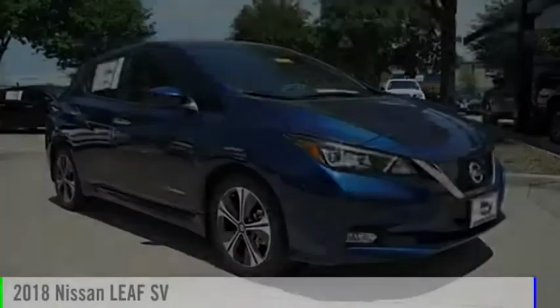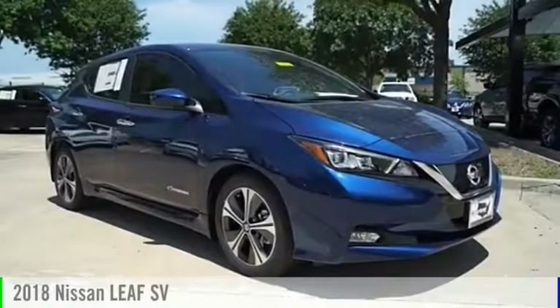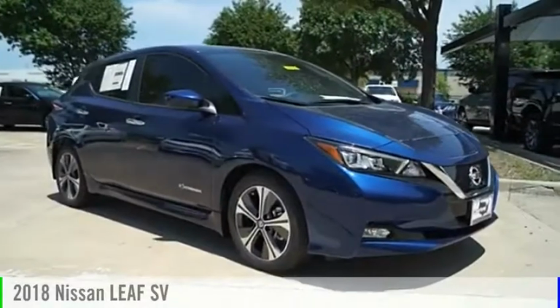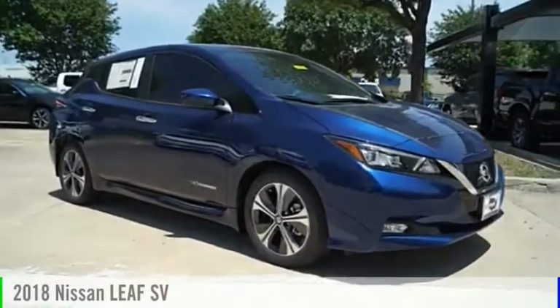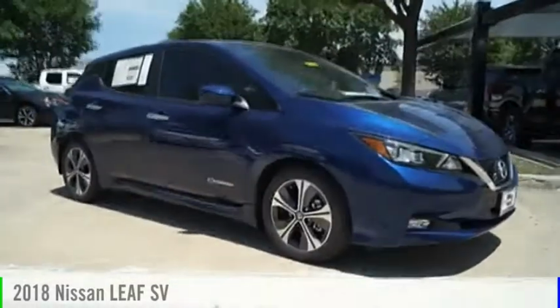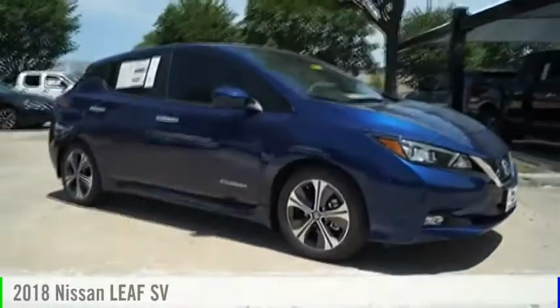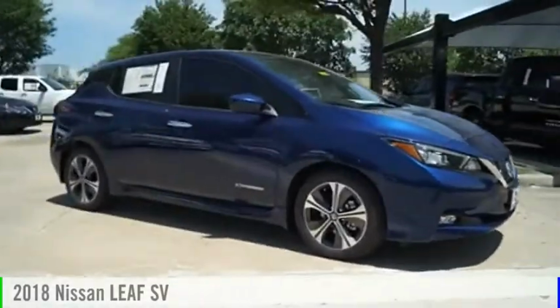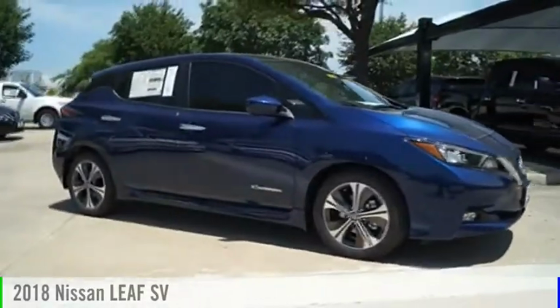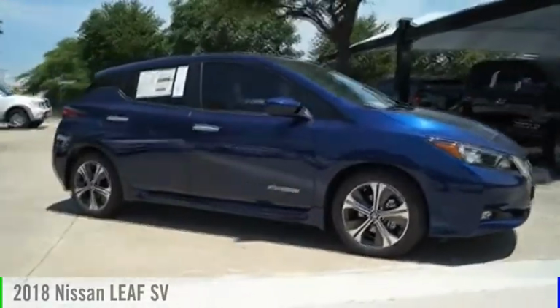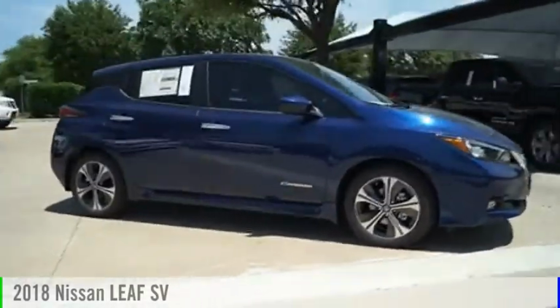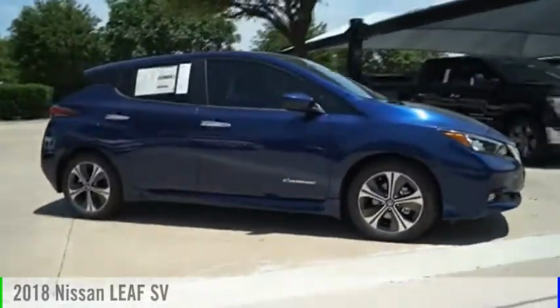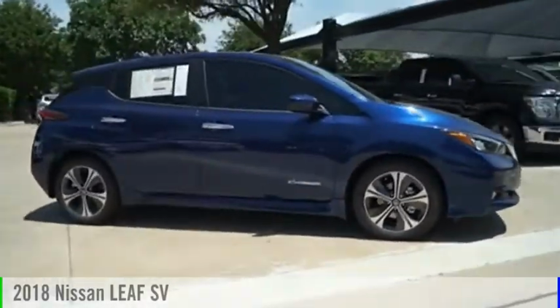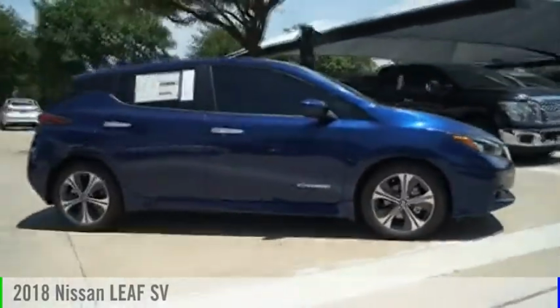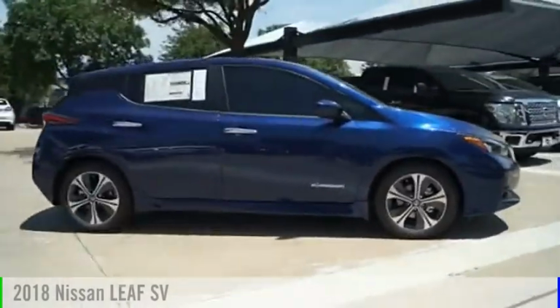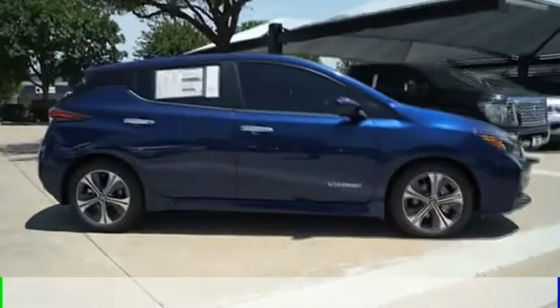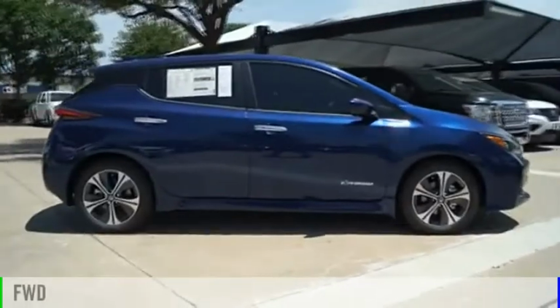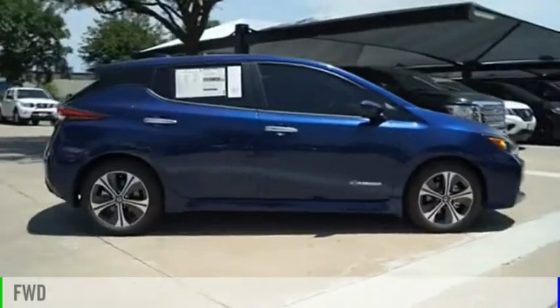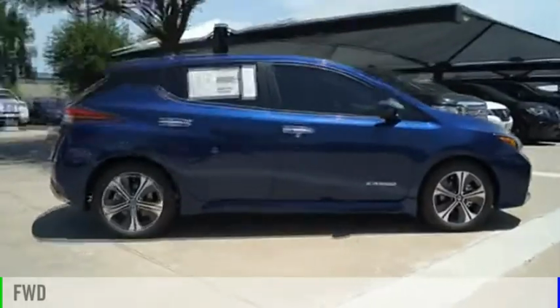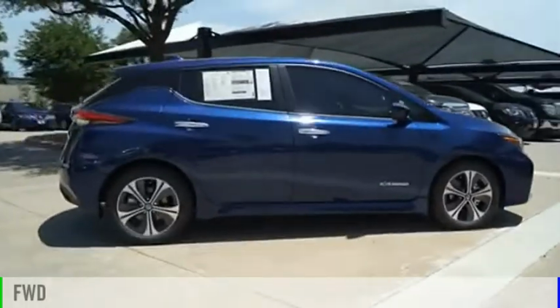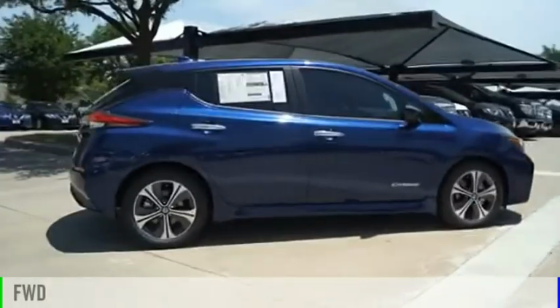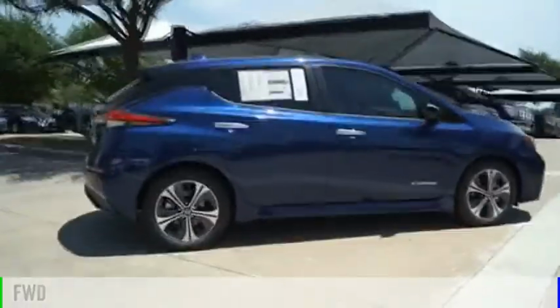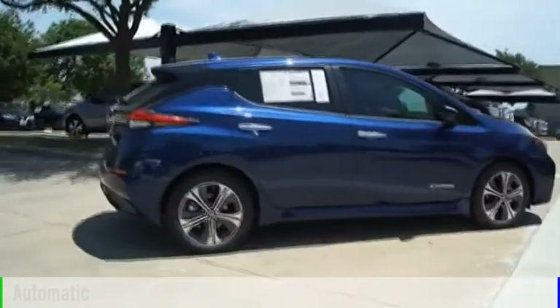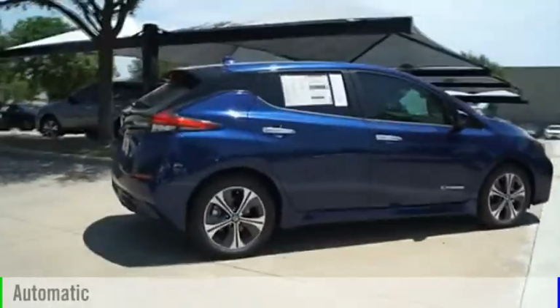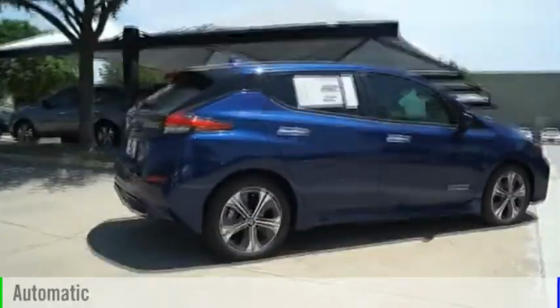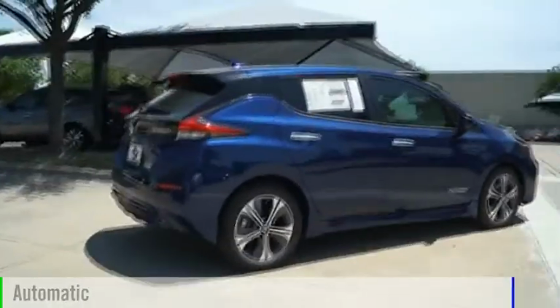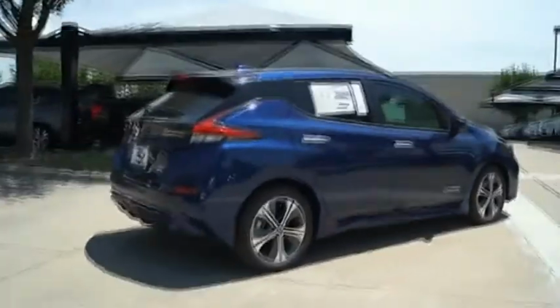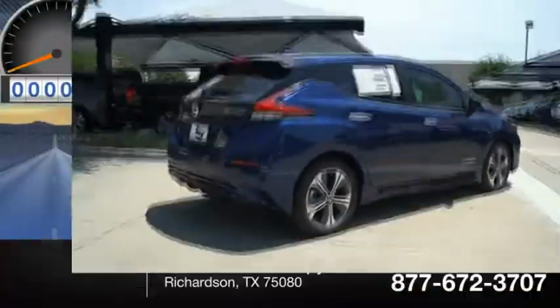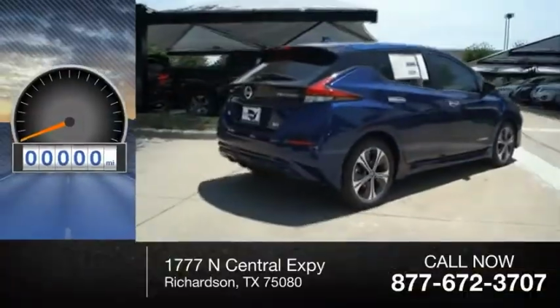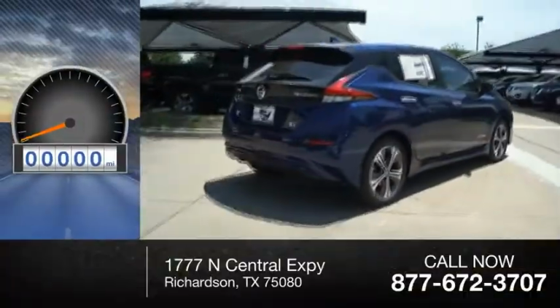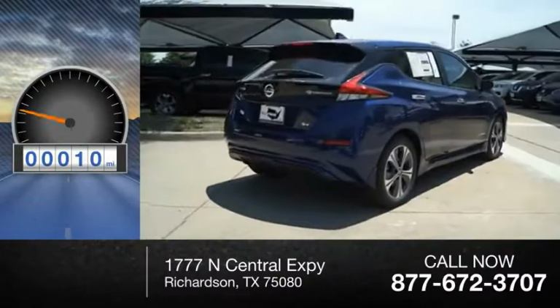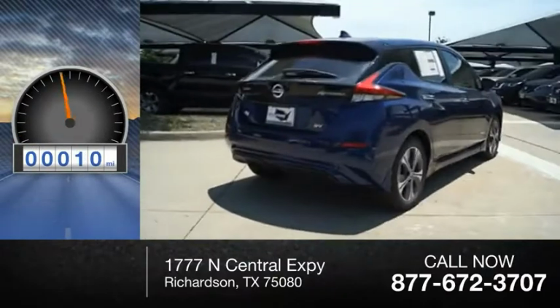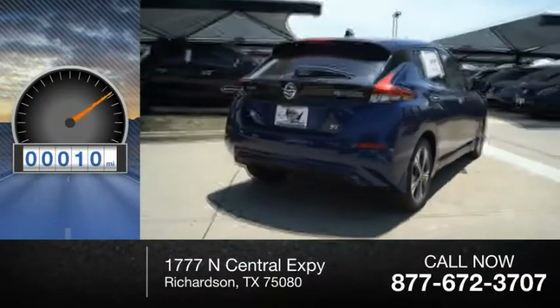Take a ride in the 2018 LEAF. This vehicle is powered by a front-wheel drive and comes with an automatic transmission. This vehicle has less than 100 miles.